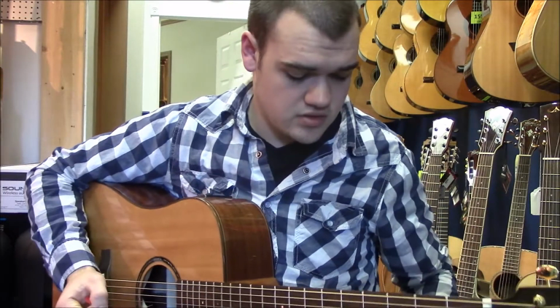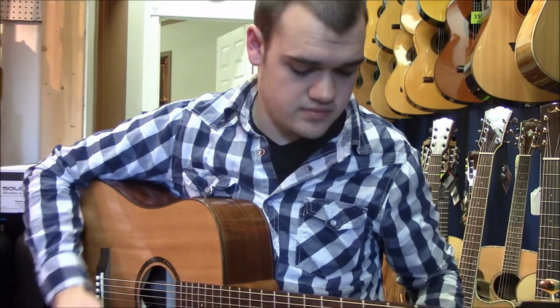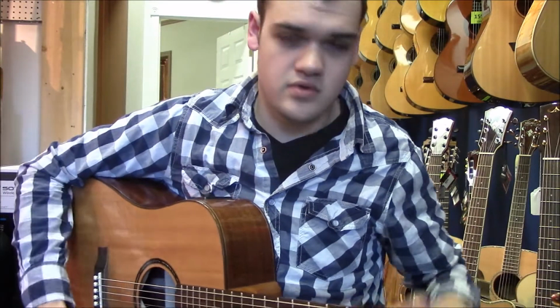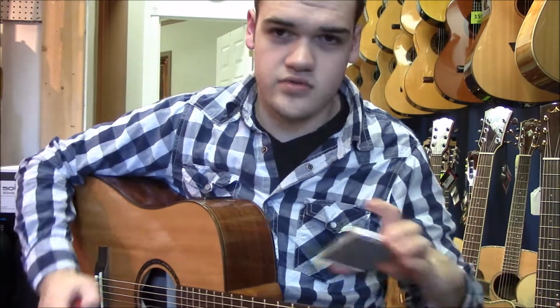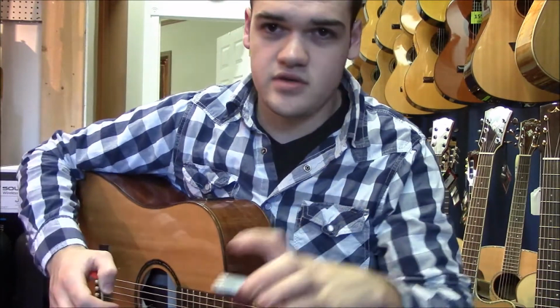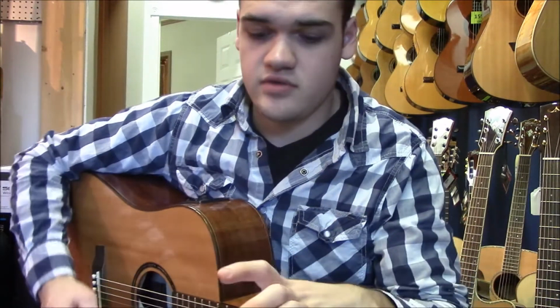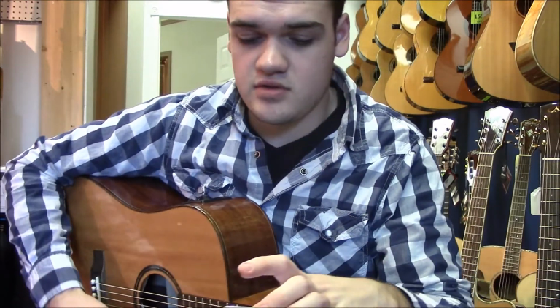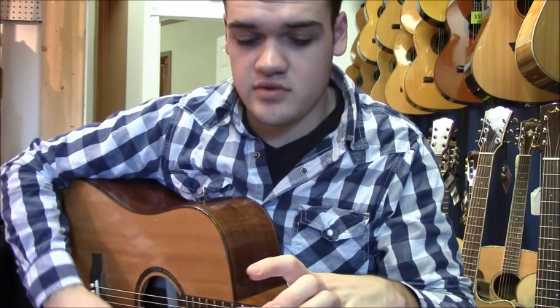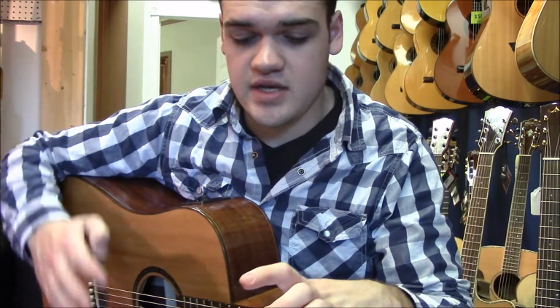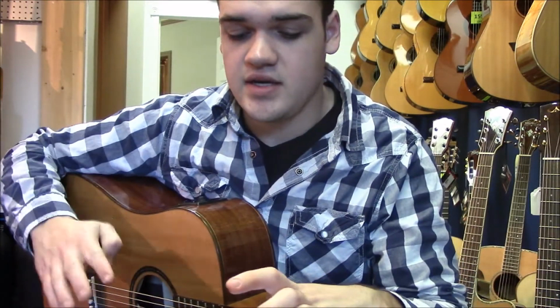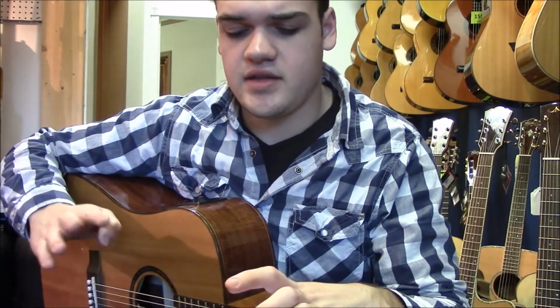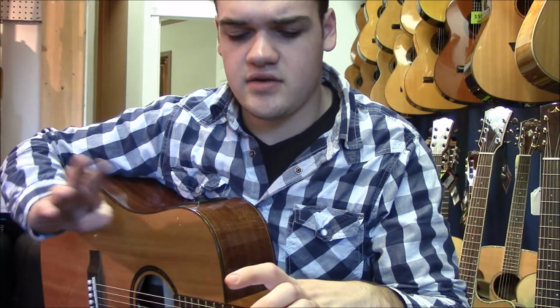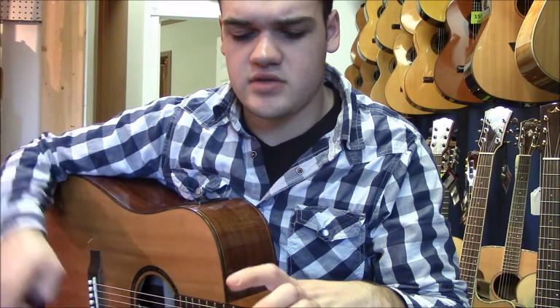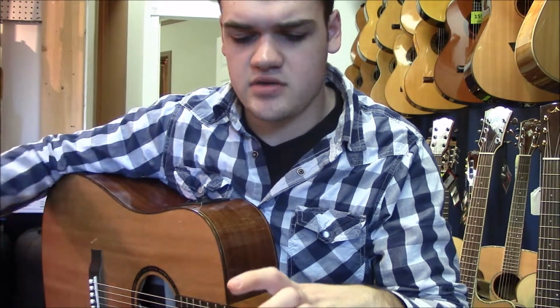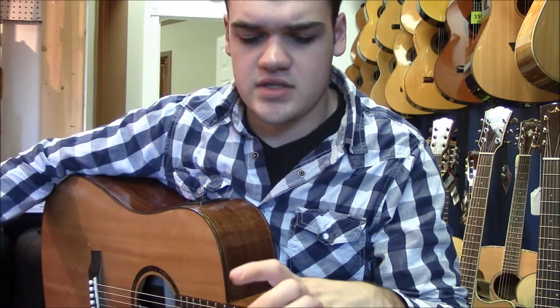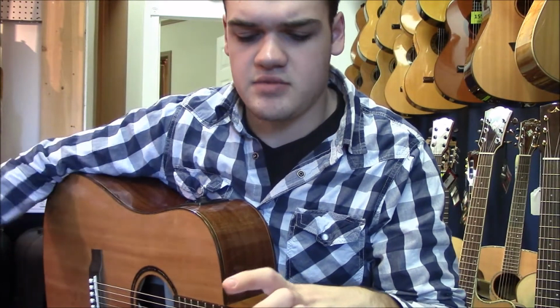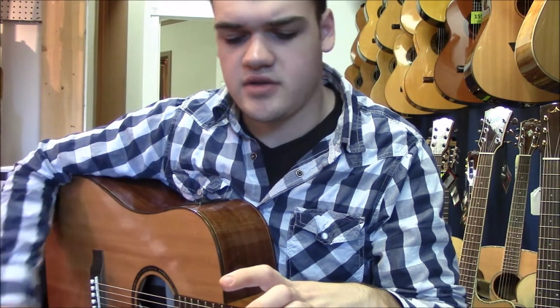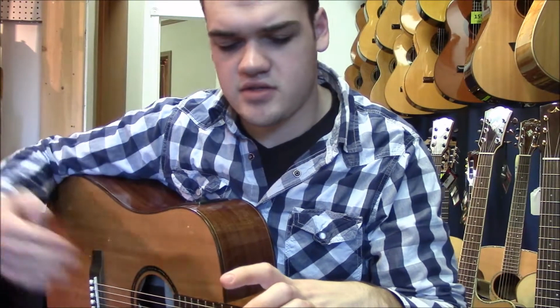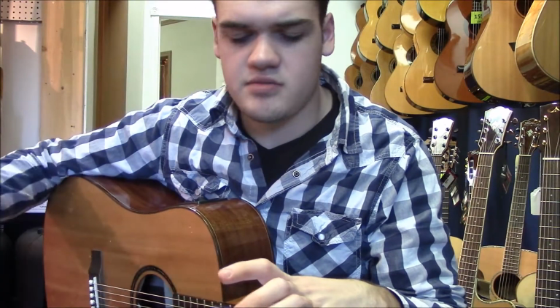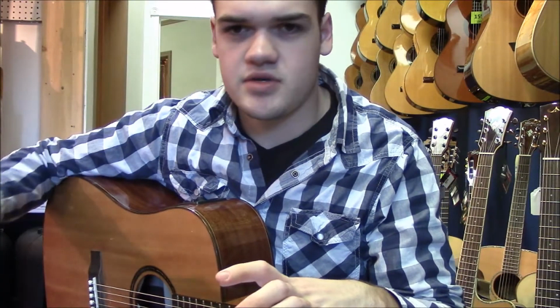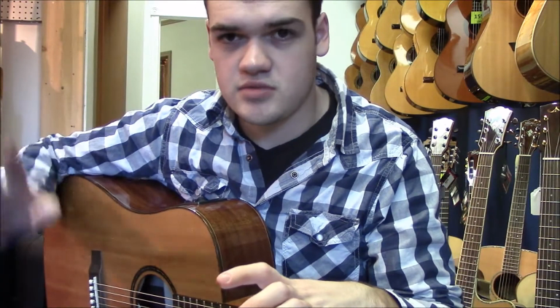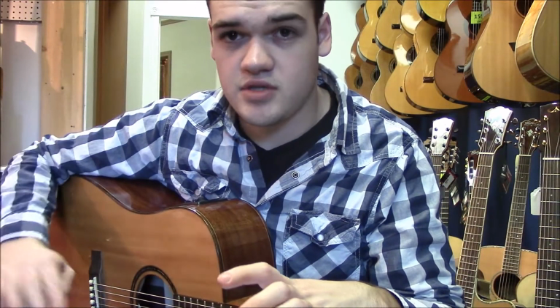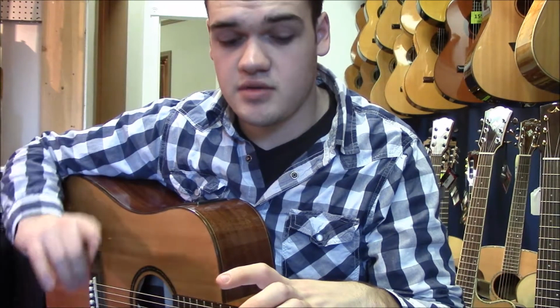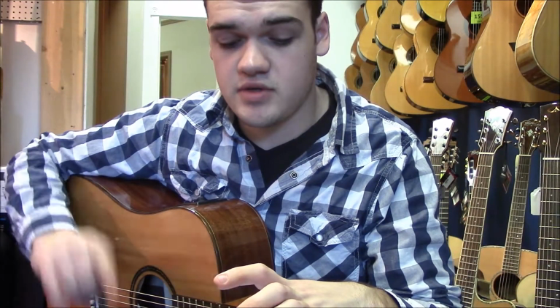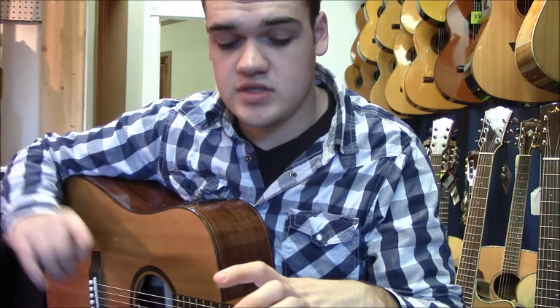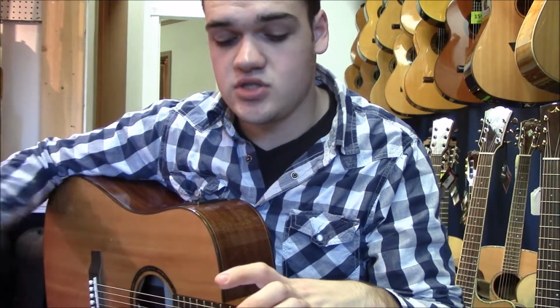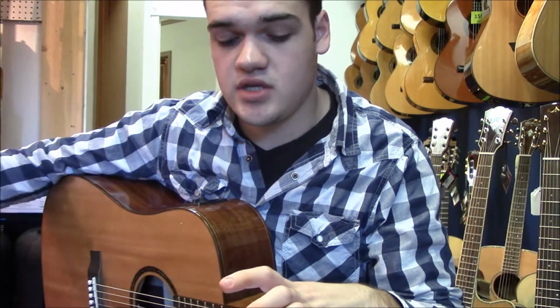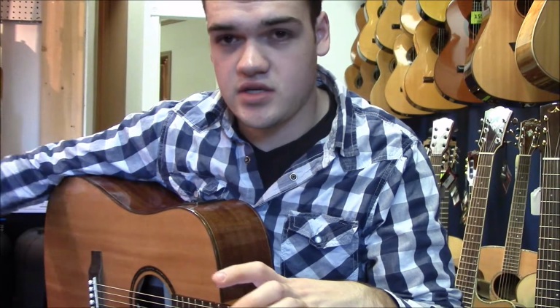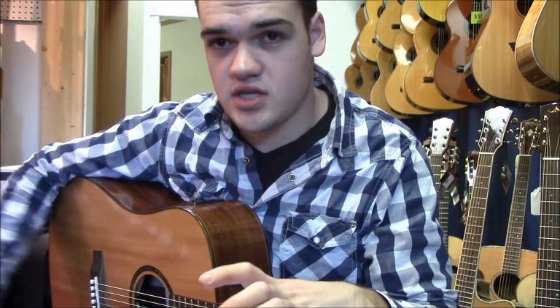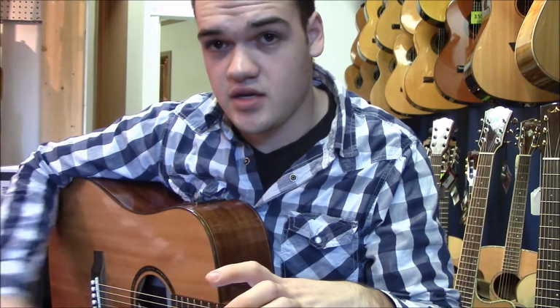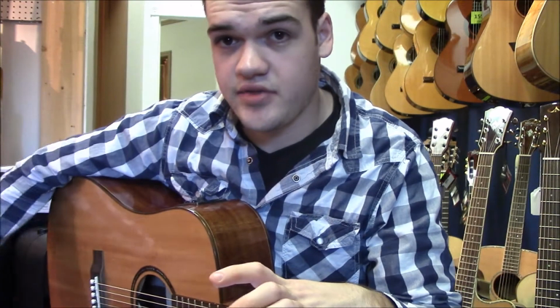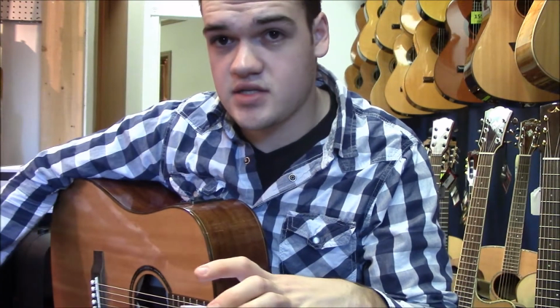Hopefully you can follow along with that. And just remember — some of the time you'll be going C, G, and then just hanging on that D.